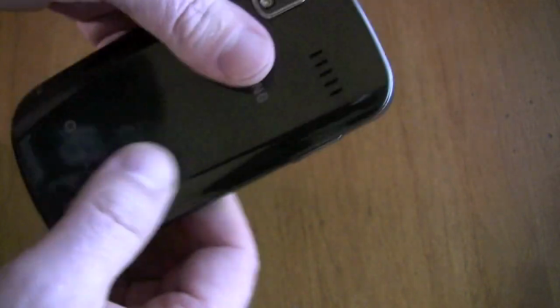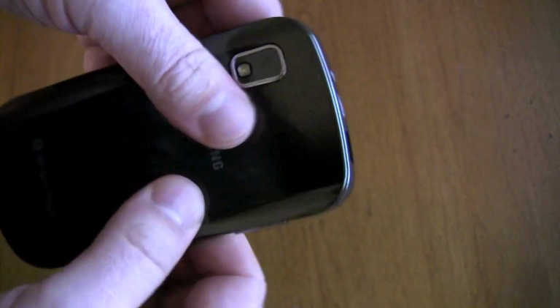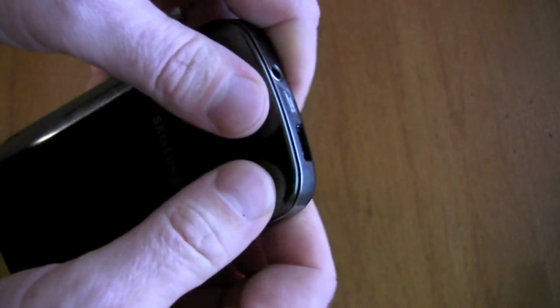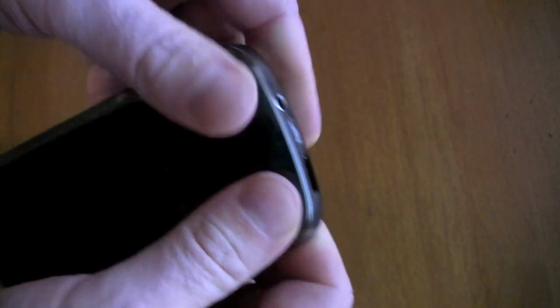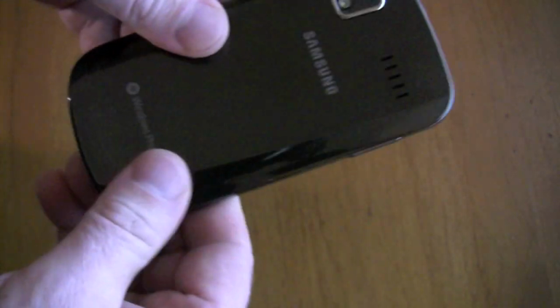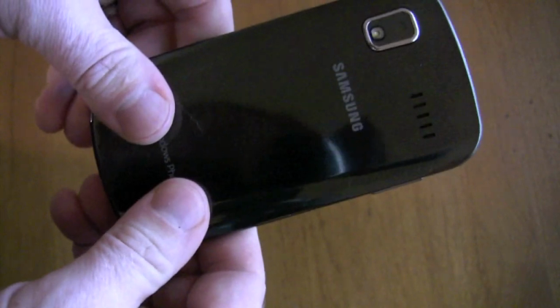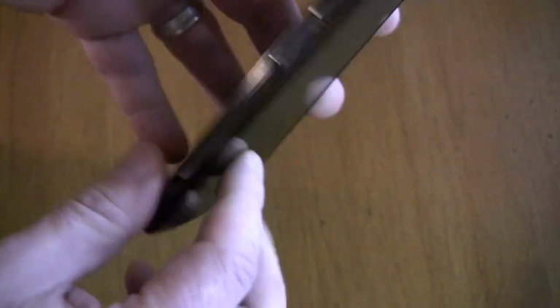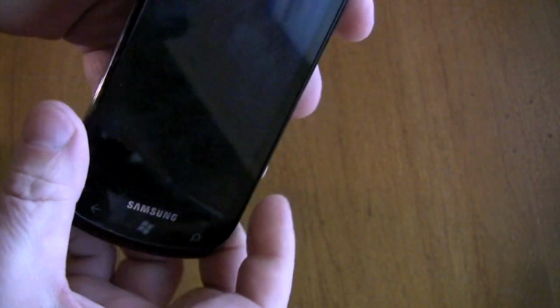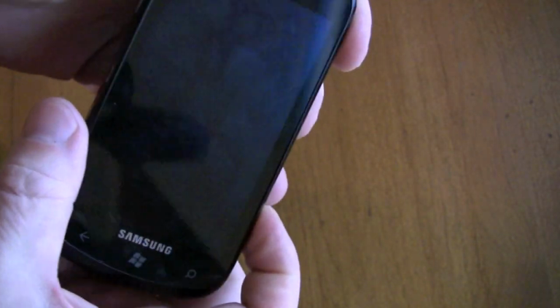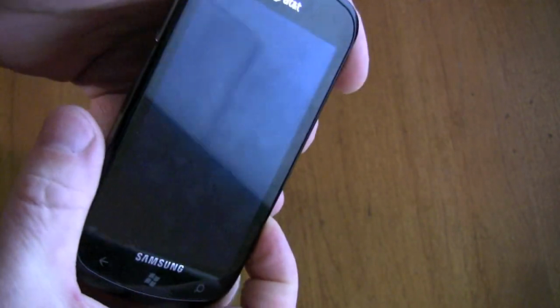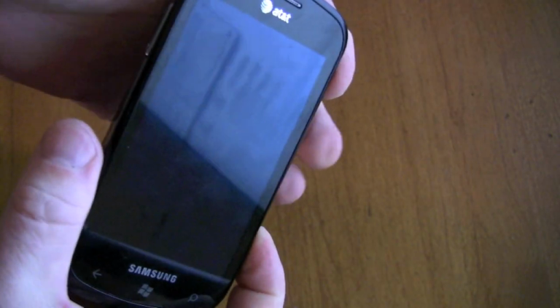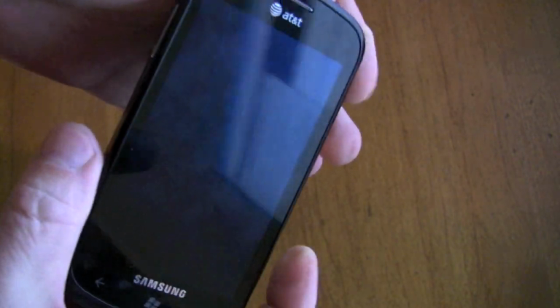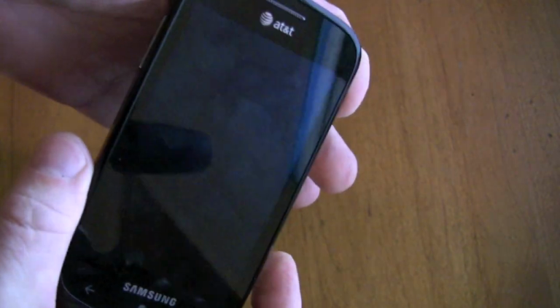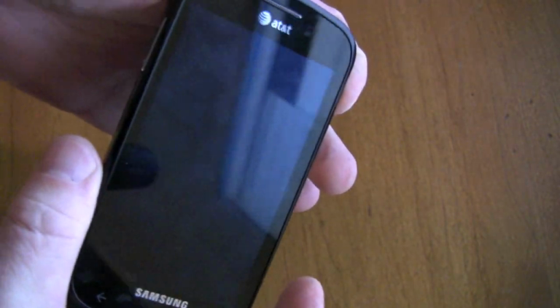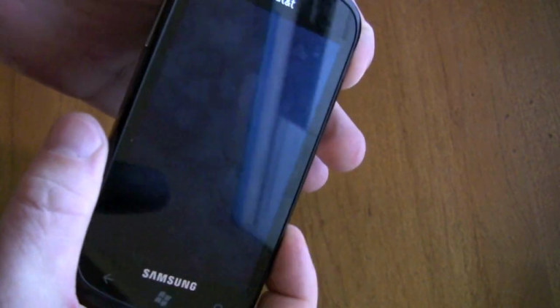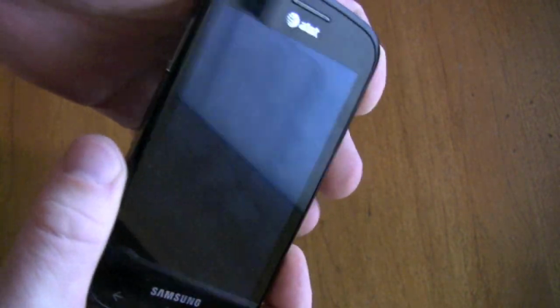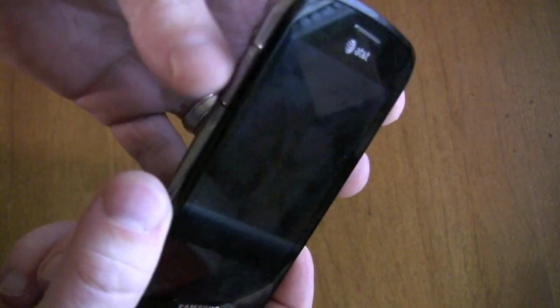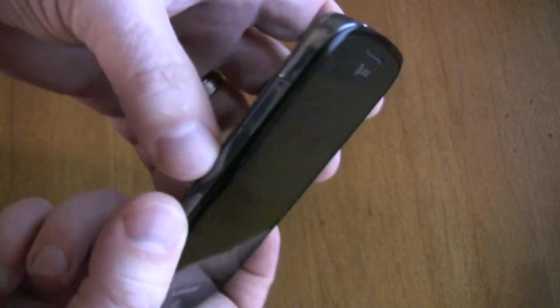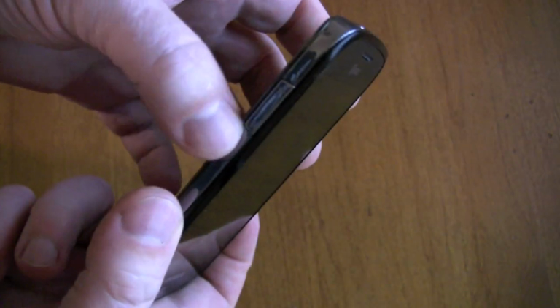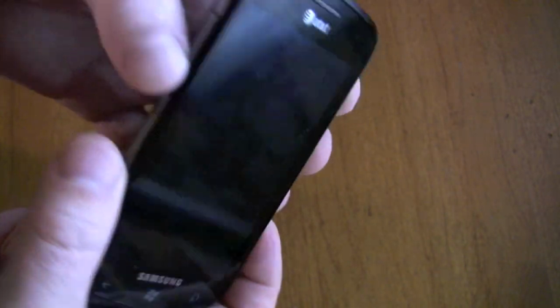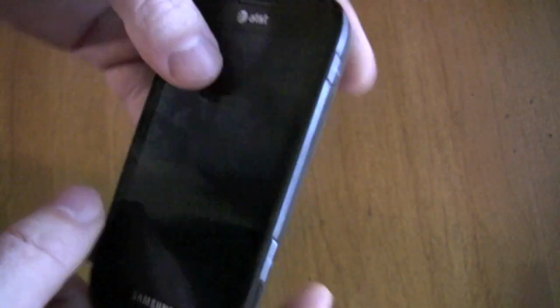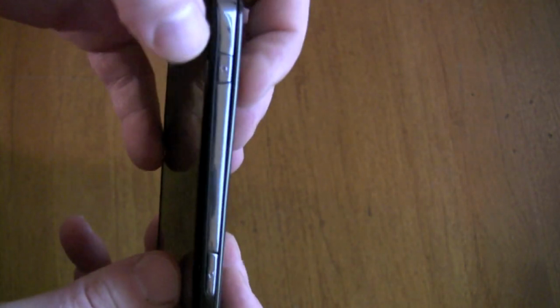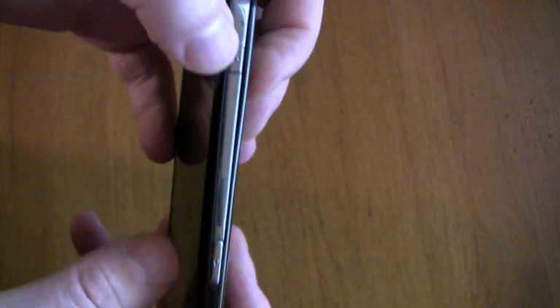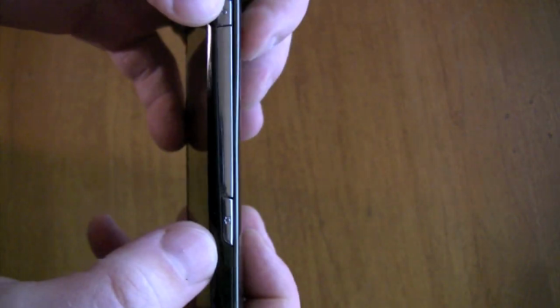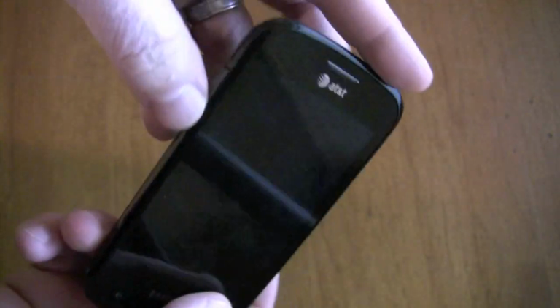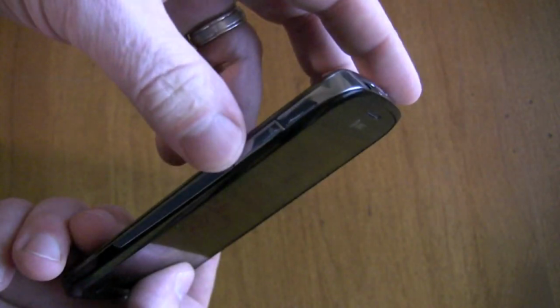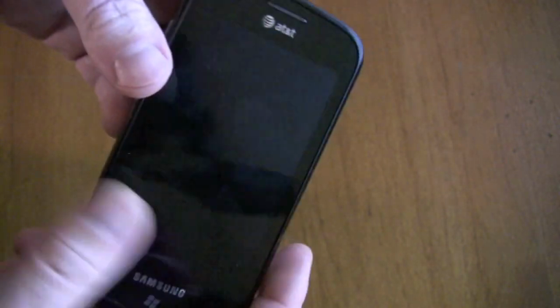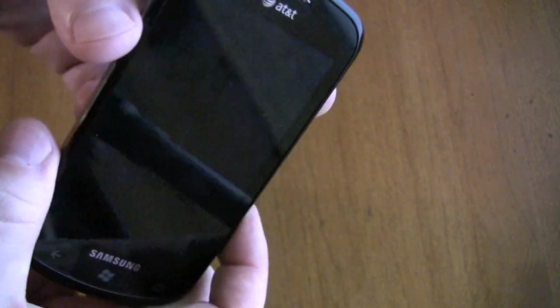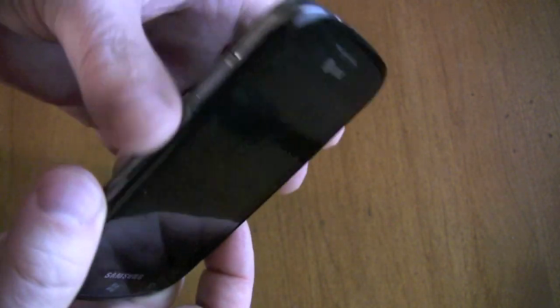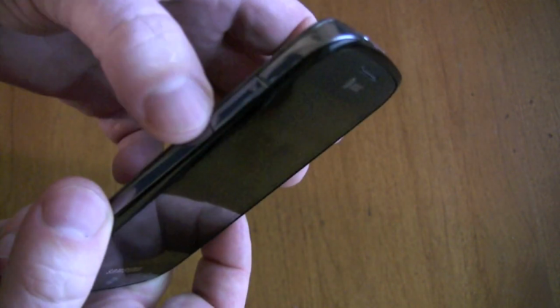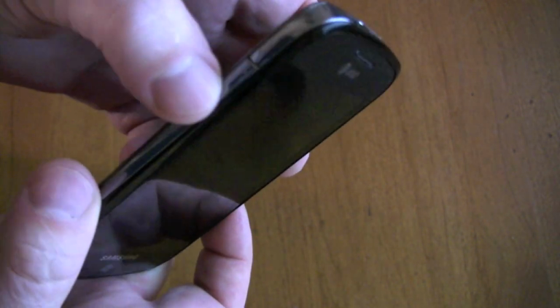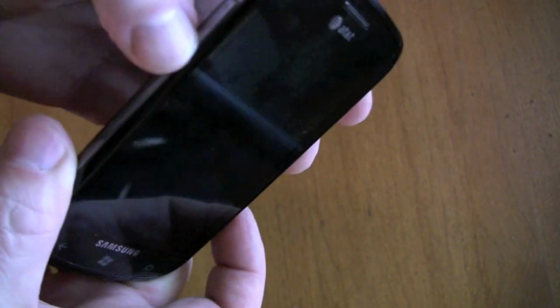So we're going to pop everything back on there and start that. We've got the power button, the camera button, and the volume down button, so we're going to hold those three buttons at the same time when it starts up.